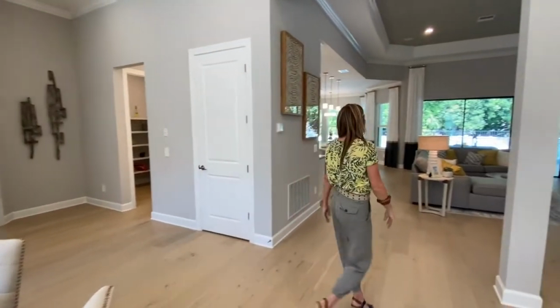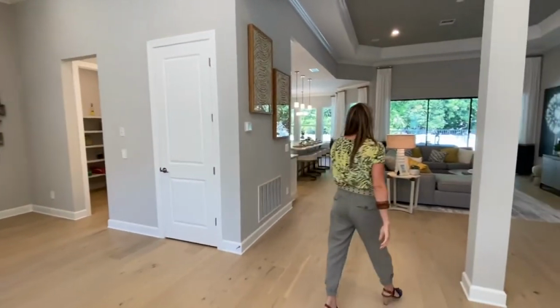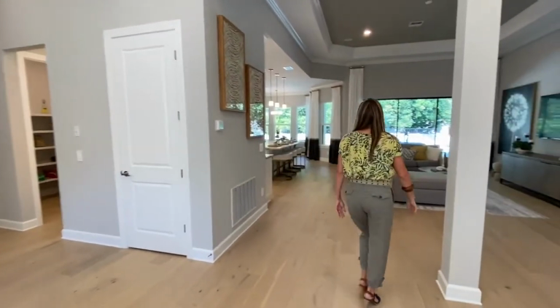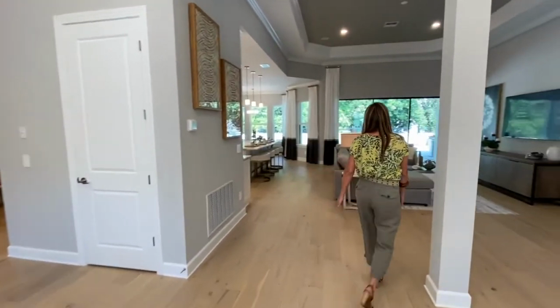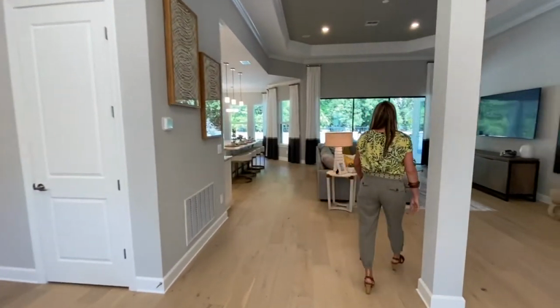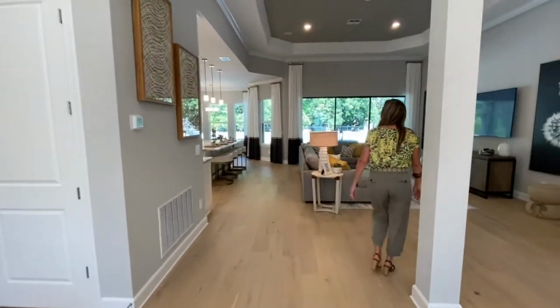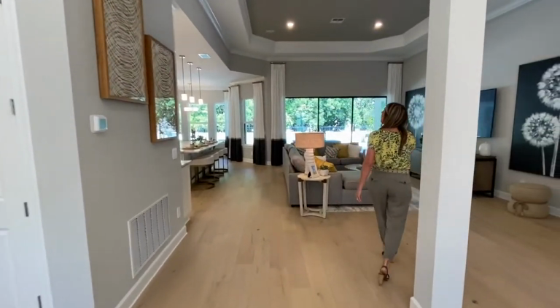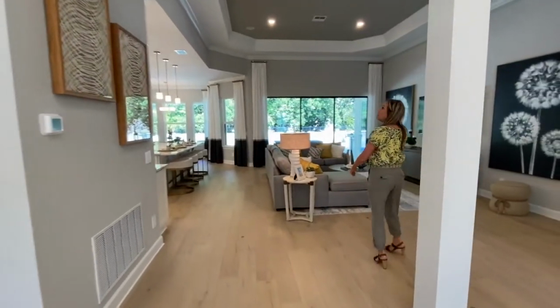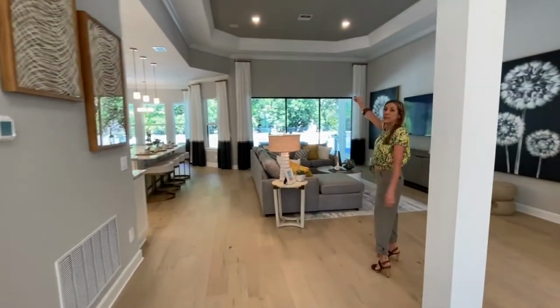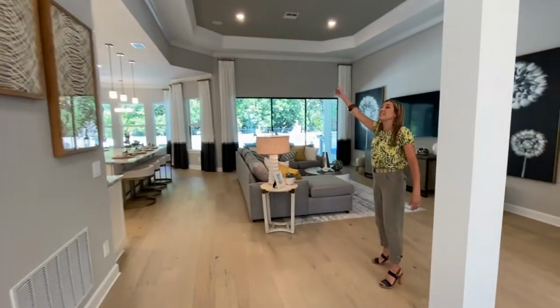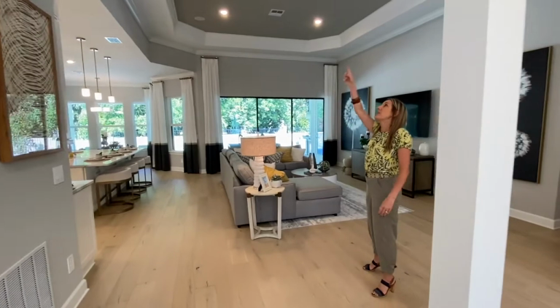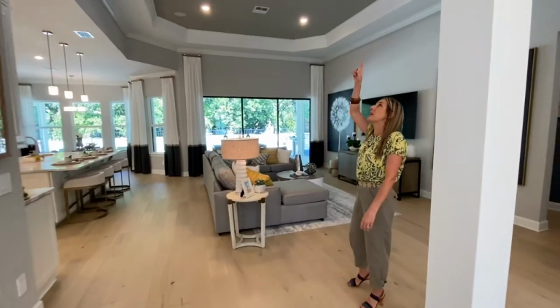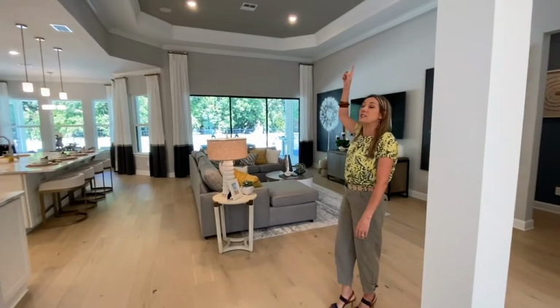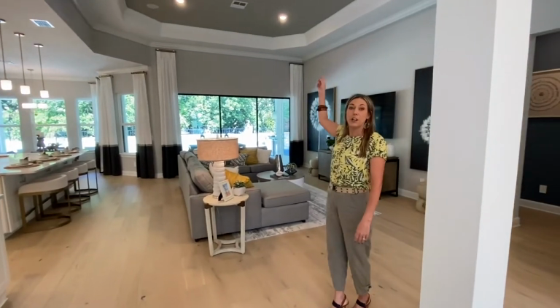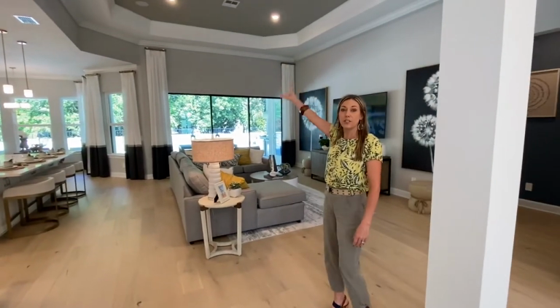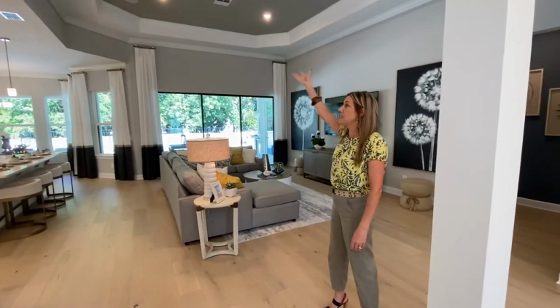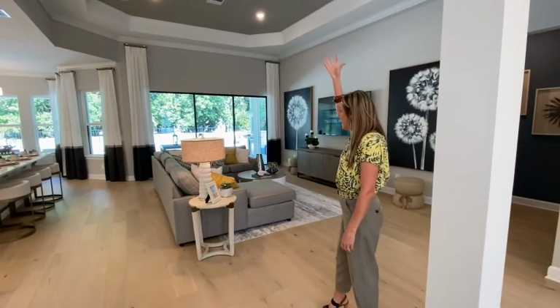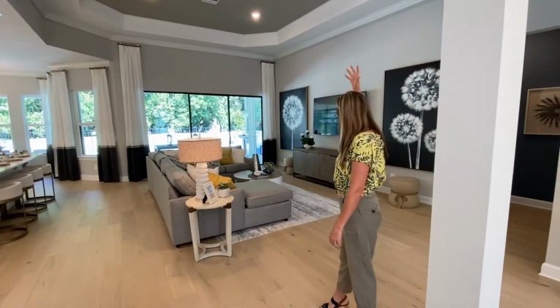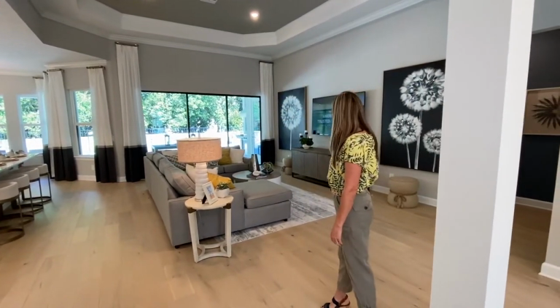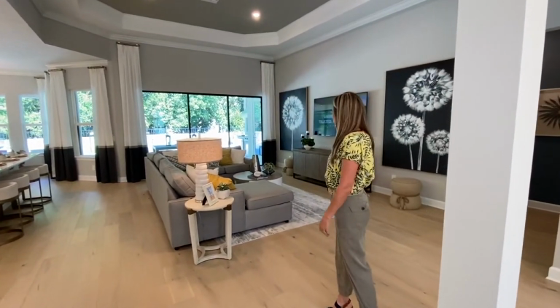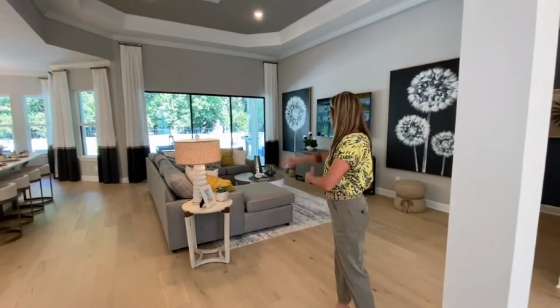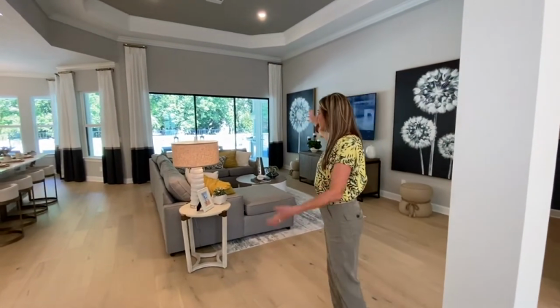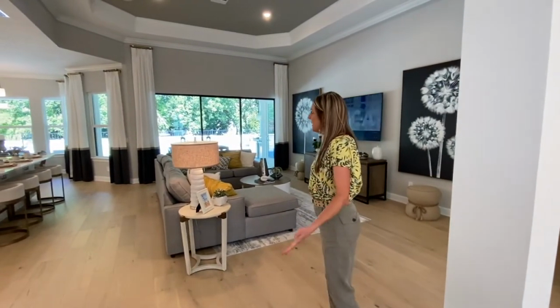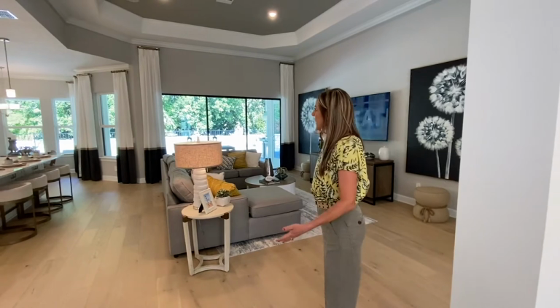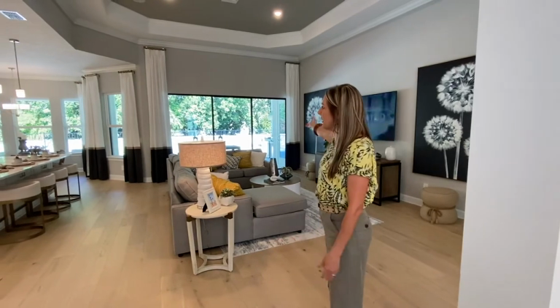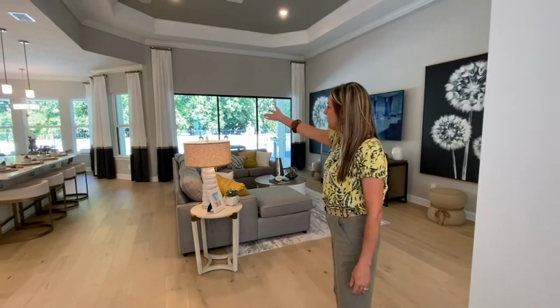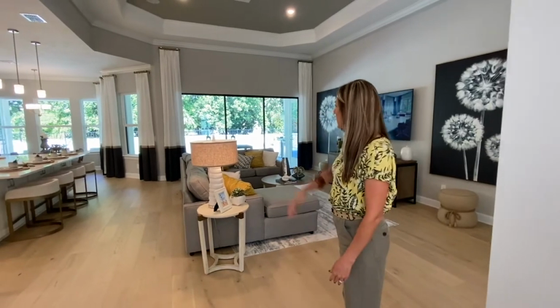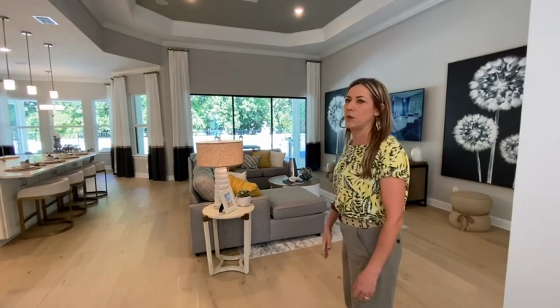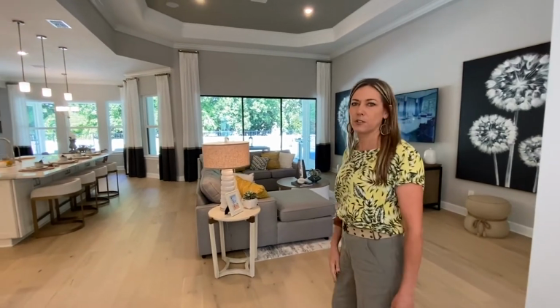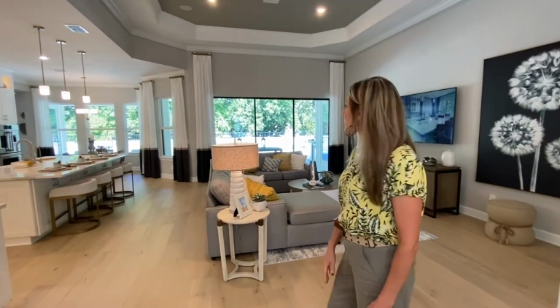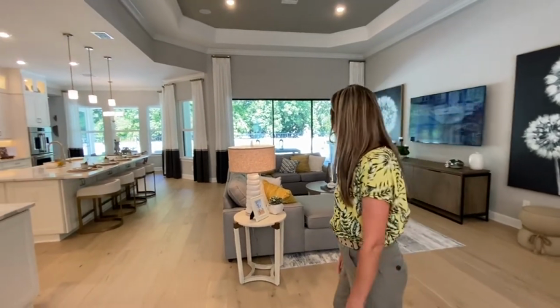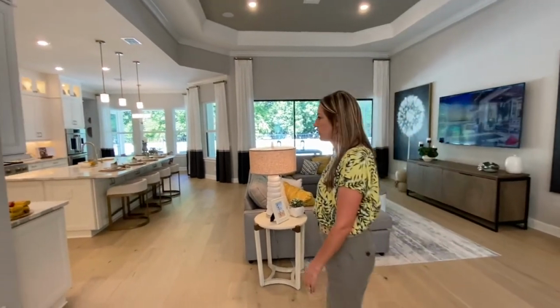In here we have the great room. You have a tray ceiling with a different color that draws your eye out — just a nice big space. Lots of light, huge windows, and a huge sliding glass door.